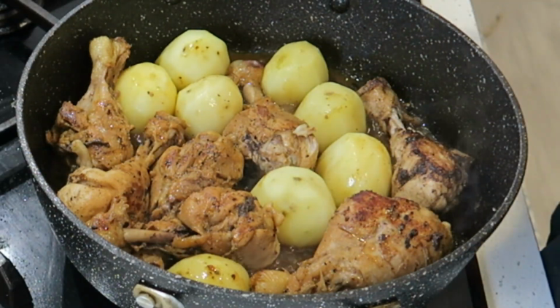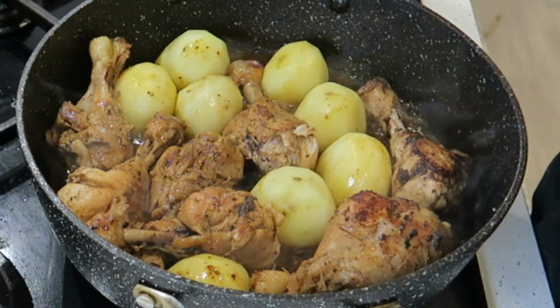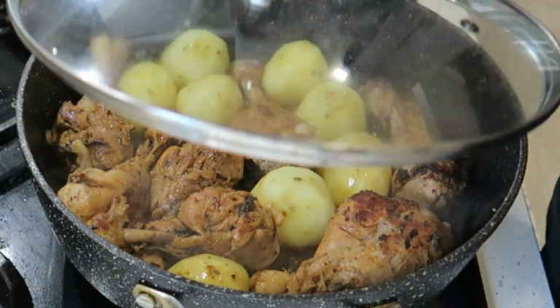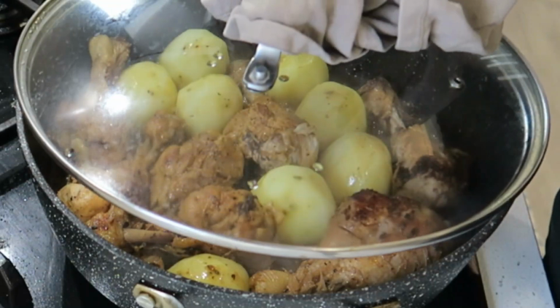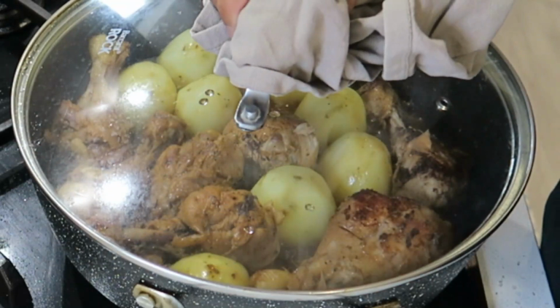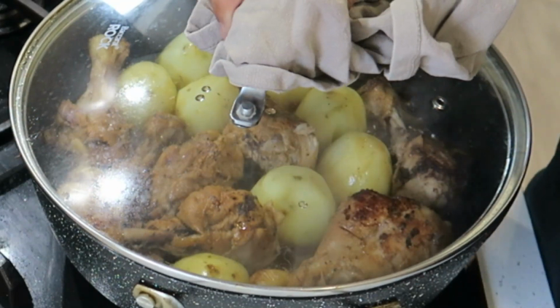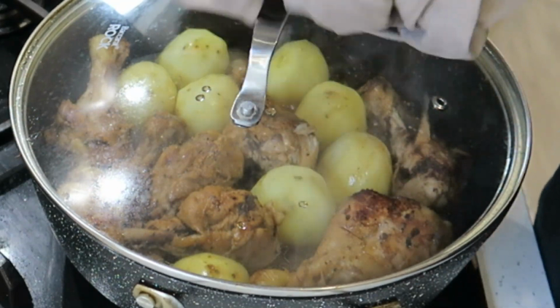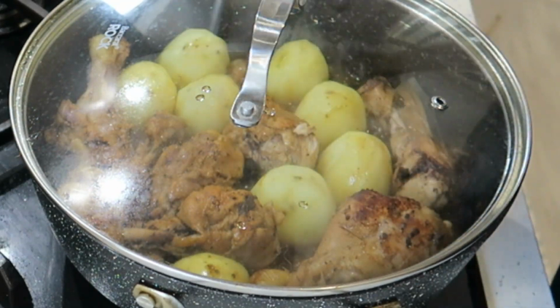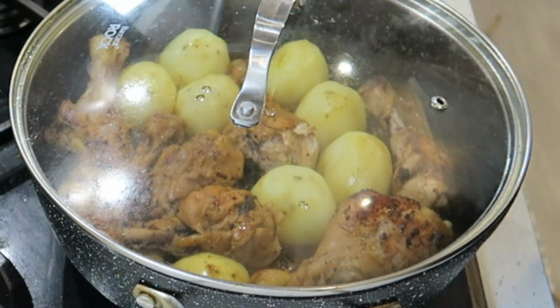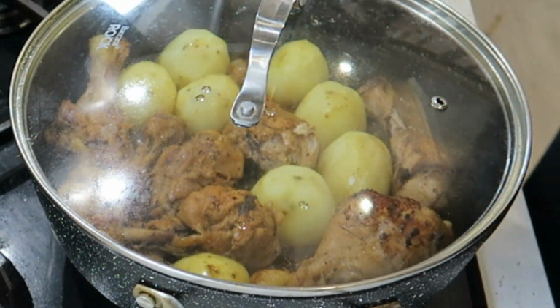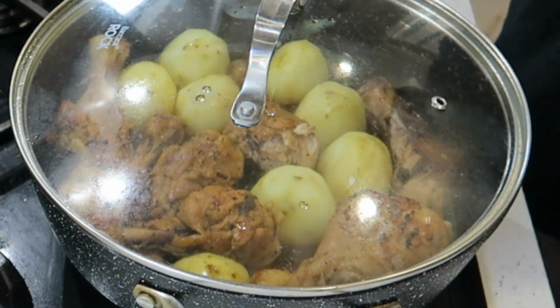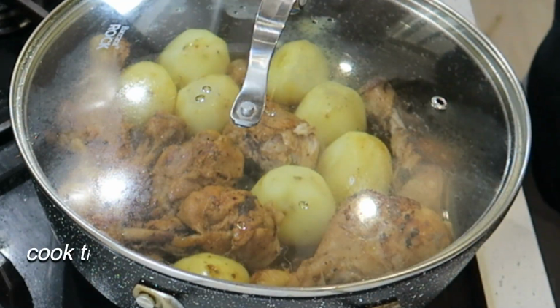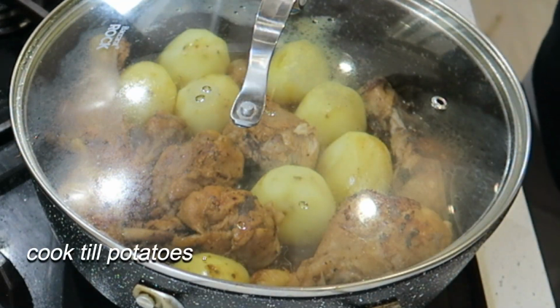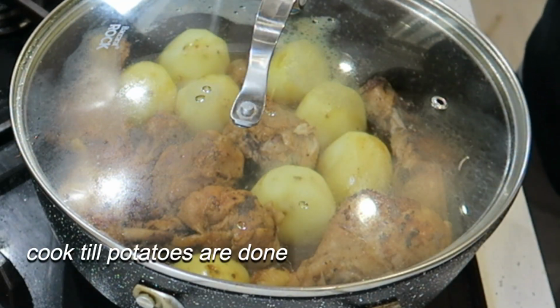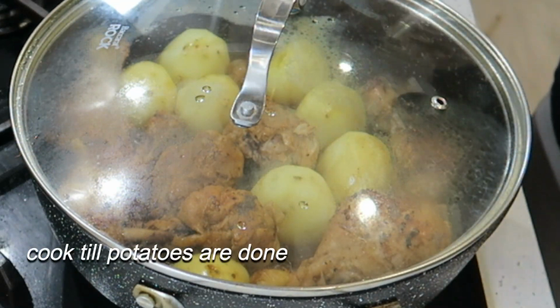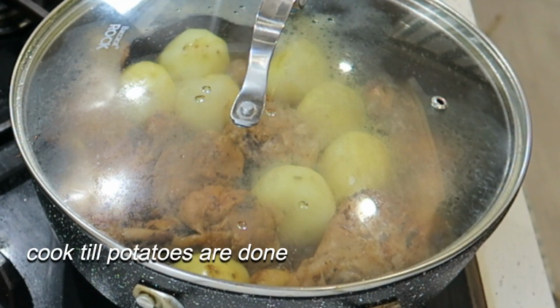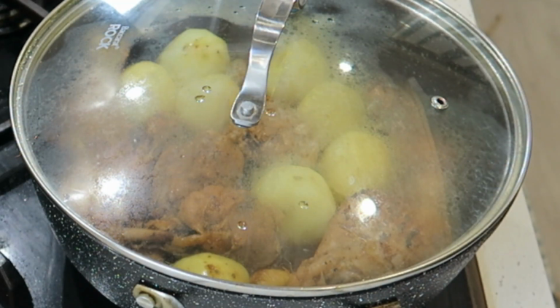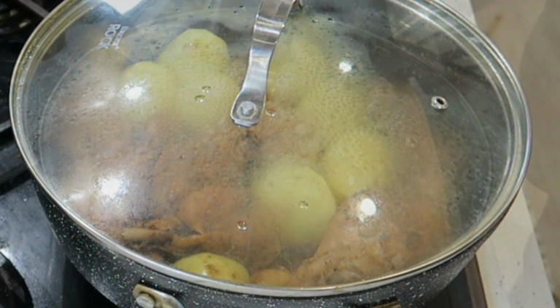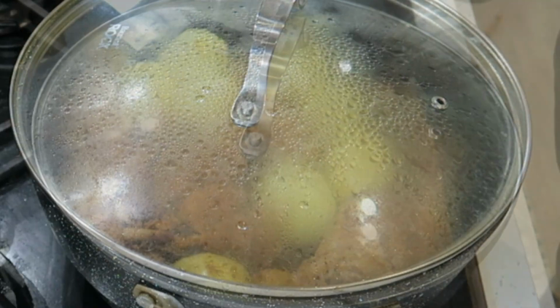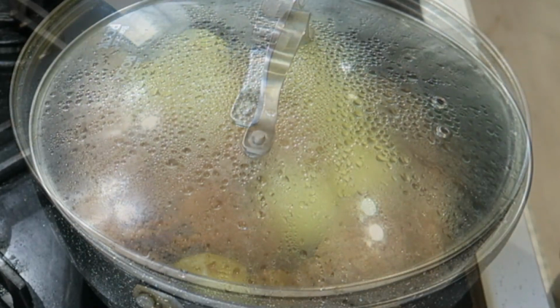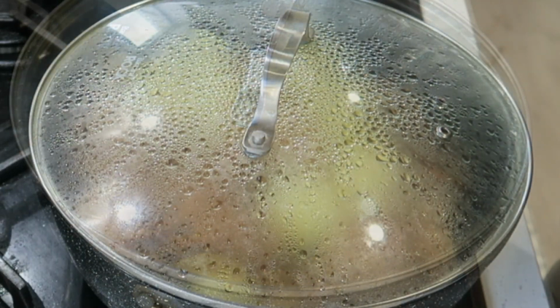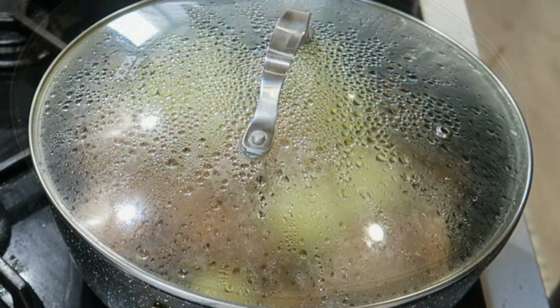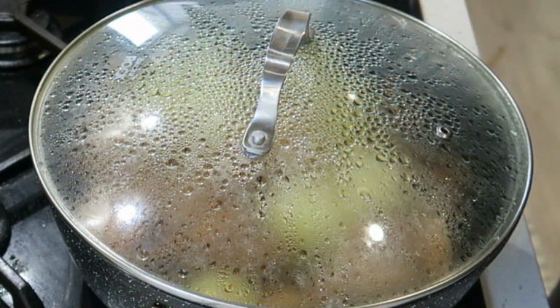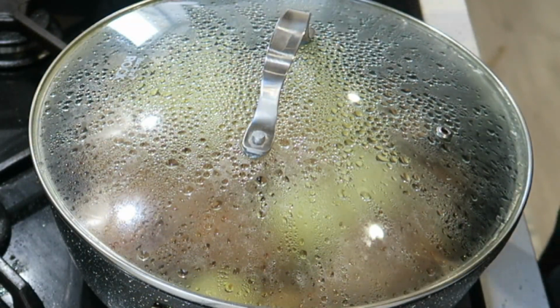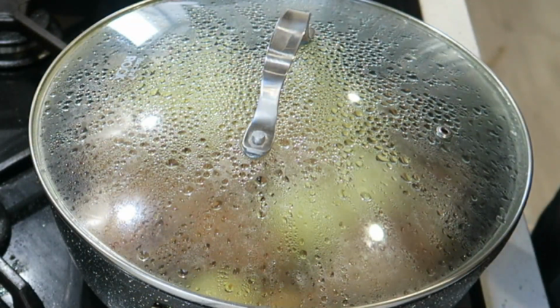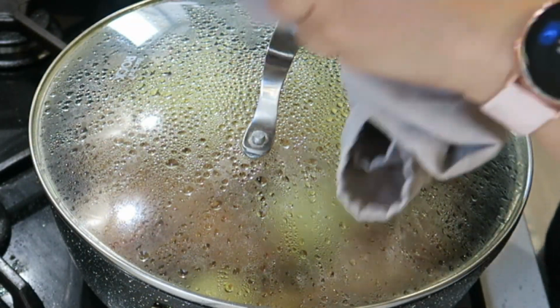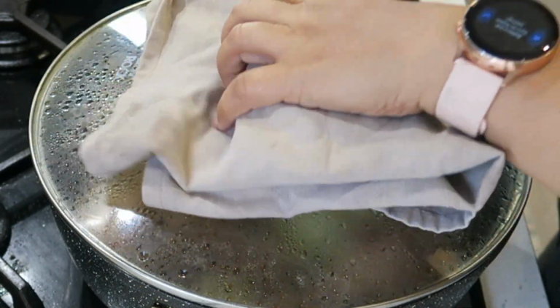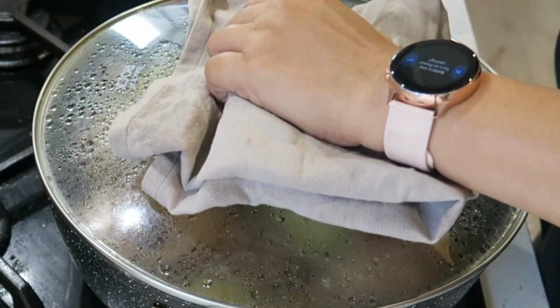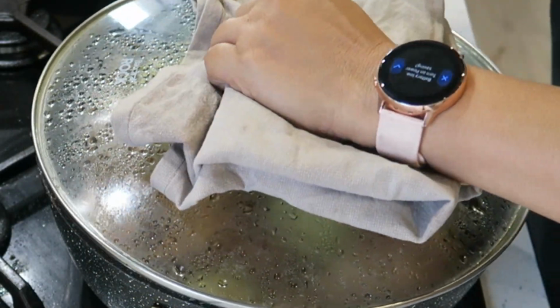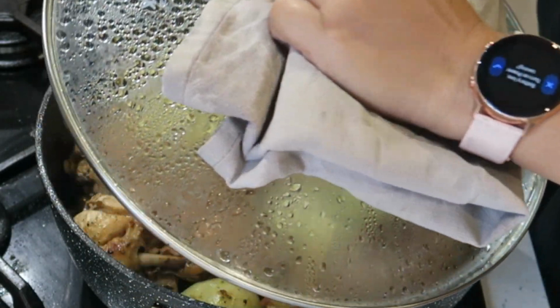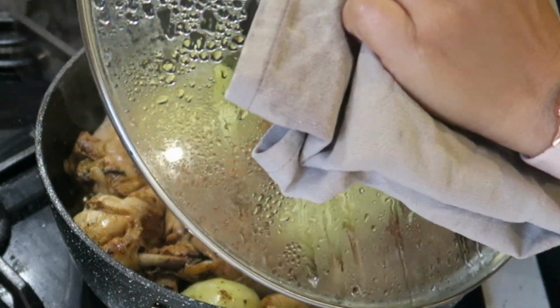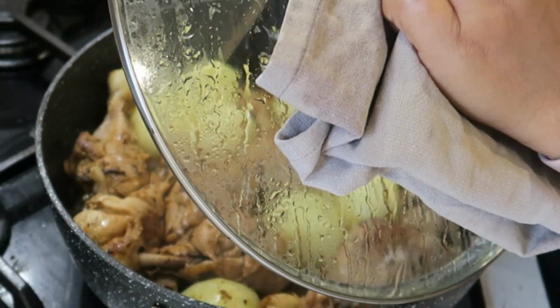Now I had pre-cooked my potatoes so this won't take long. I'm going to add a bit of water and the lid goes back on for another five minutes. Okay, five minutes is up — let's check on this.